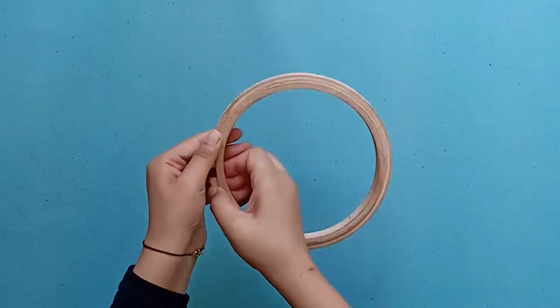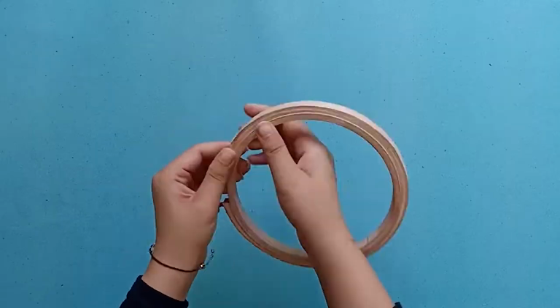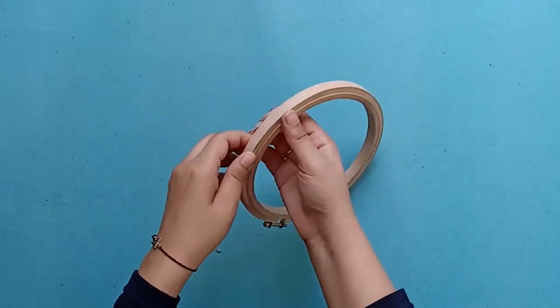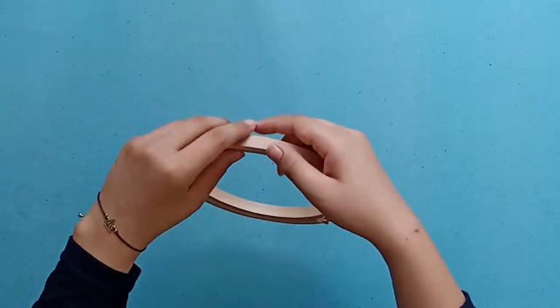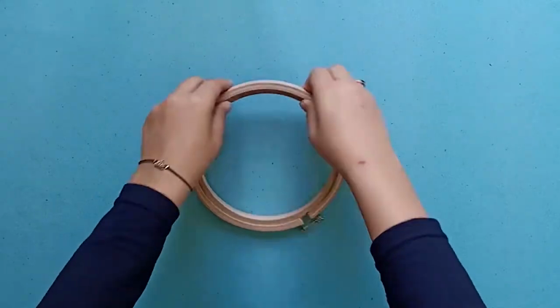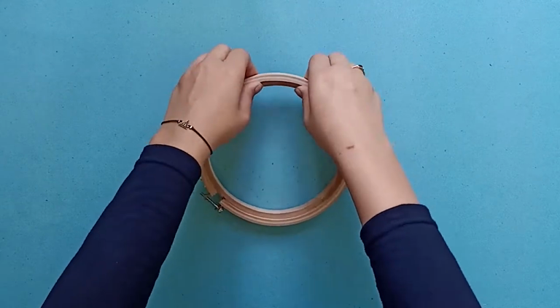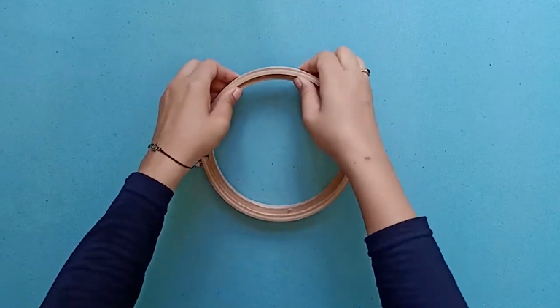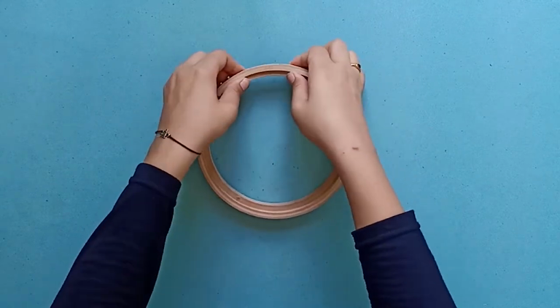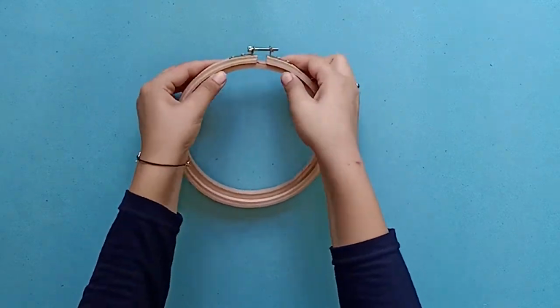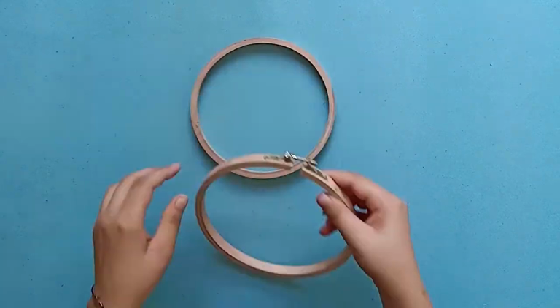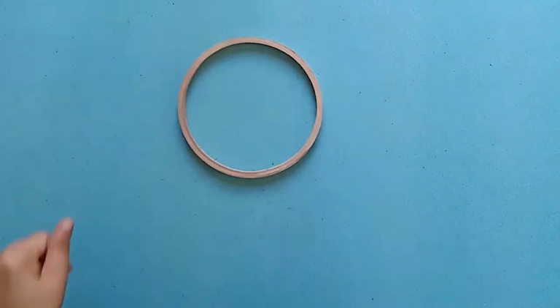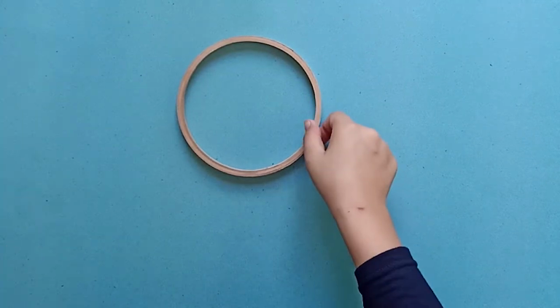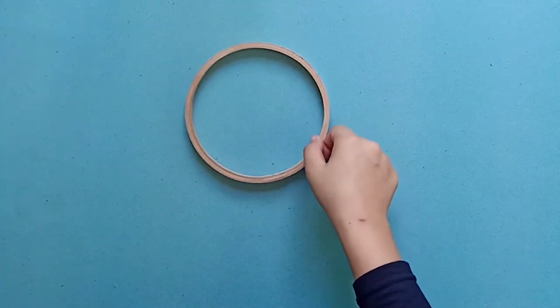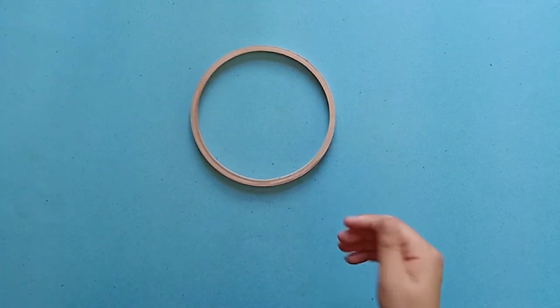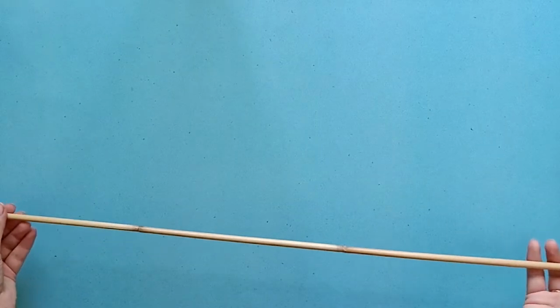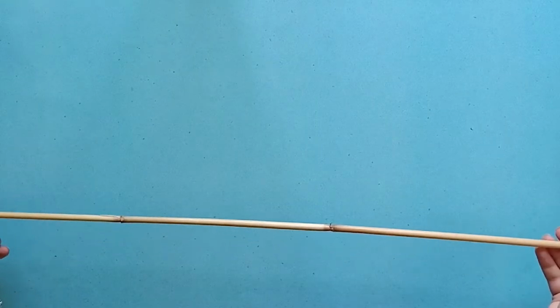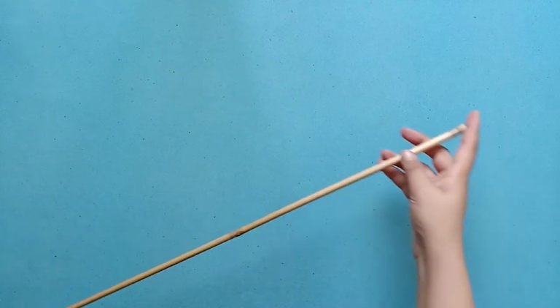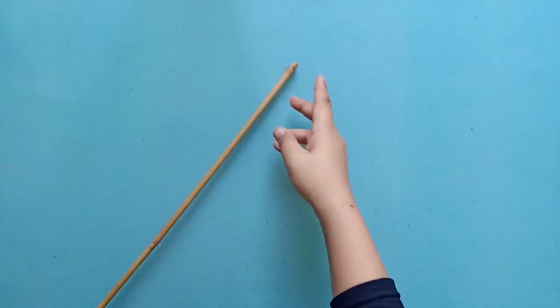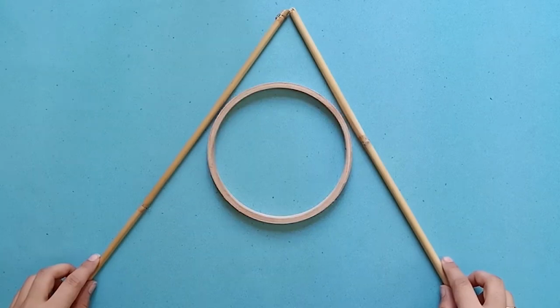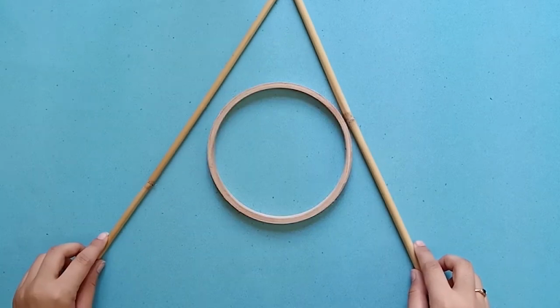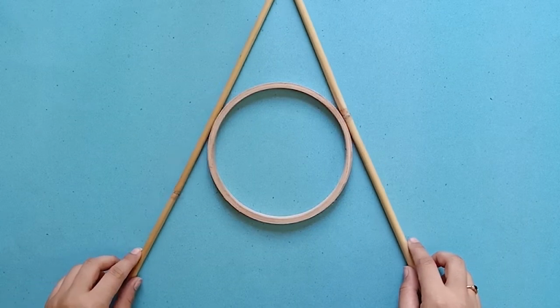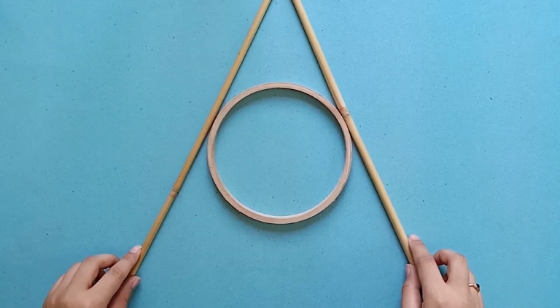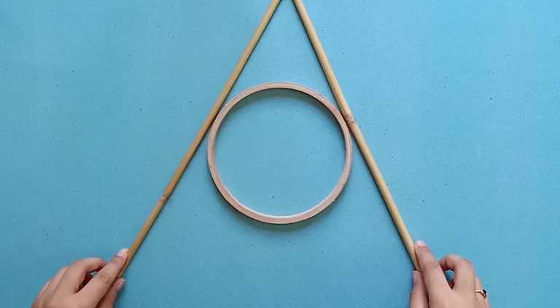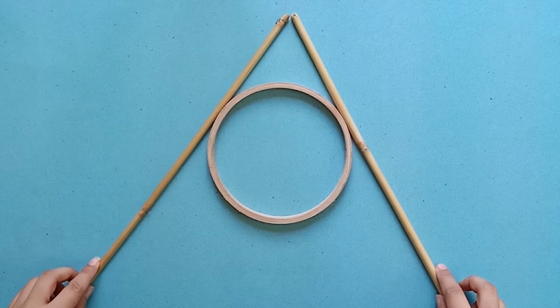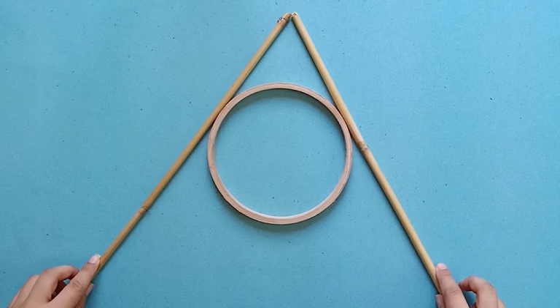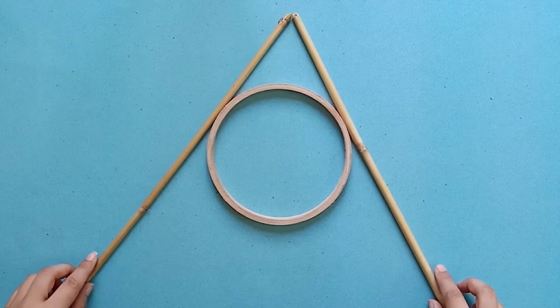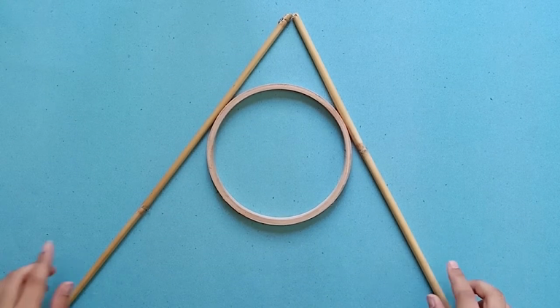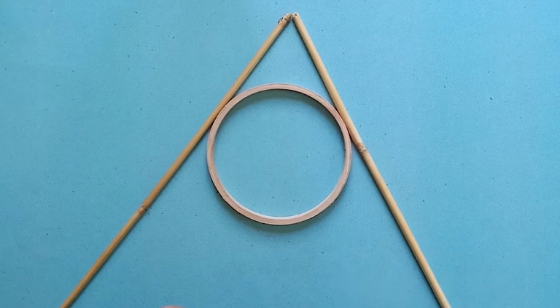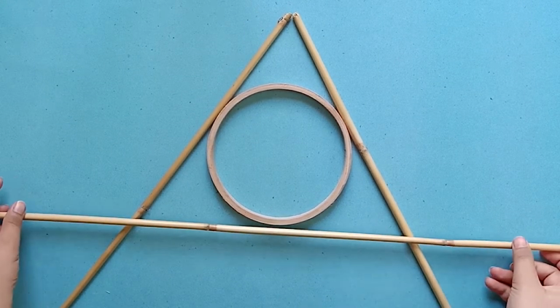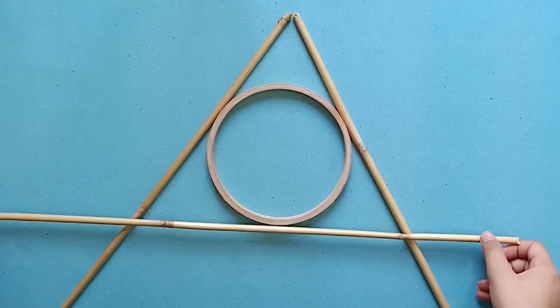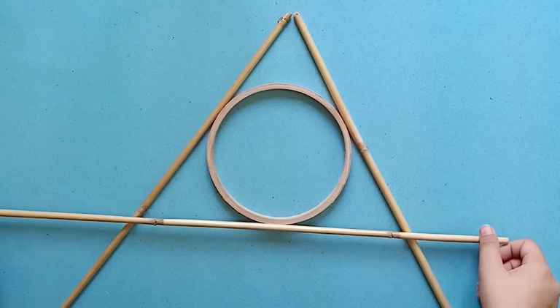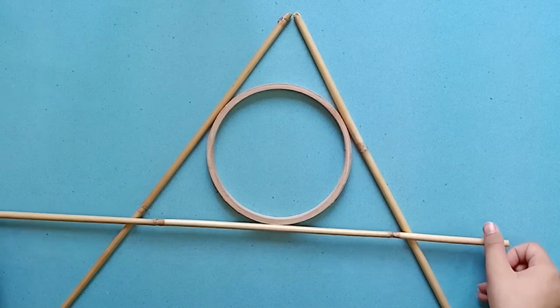First, I'm taking an embroidery hoop — it's six inches in diameter. I'll take the inner part only. Next, I'm taking these bamboo sticks; you can also work with crafting wooden dowels. You're going to make a triangle with the wooden stick and then place the hoop in between.